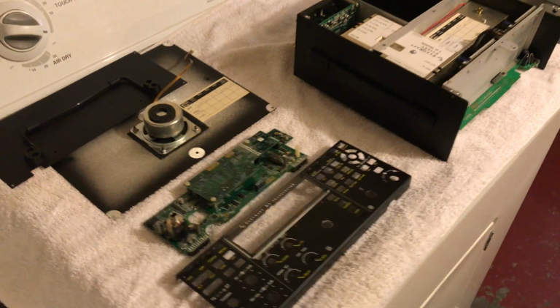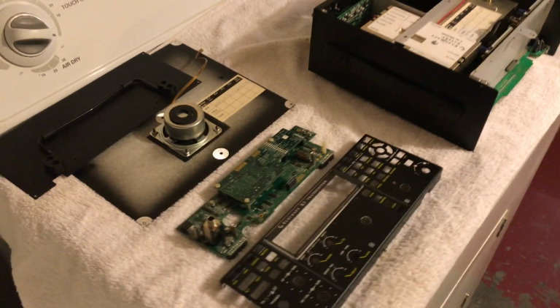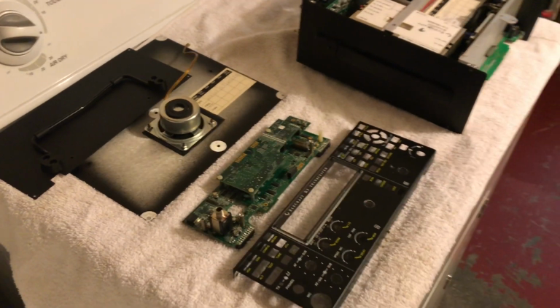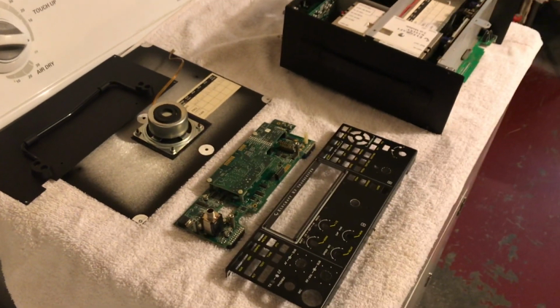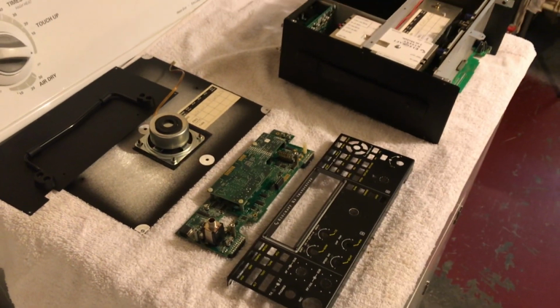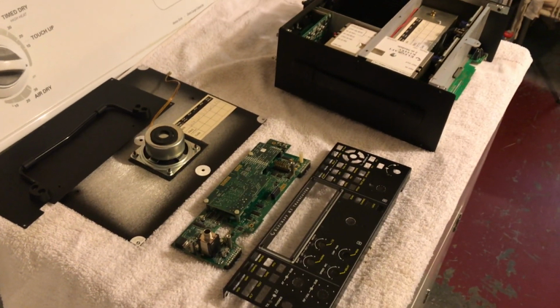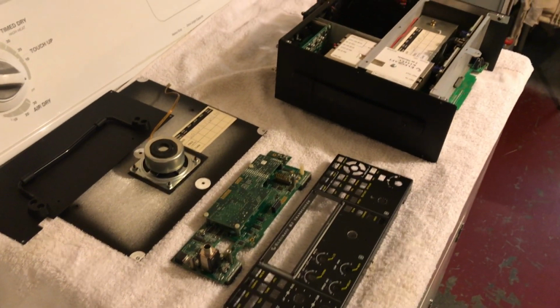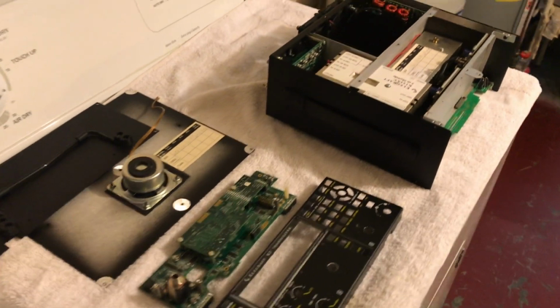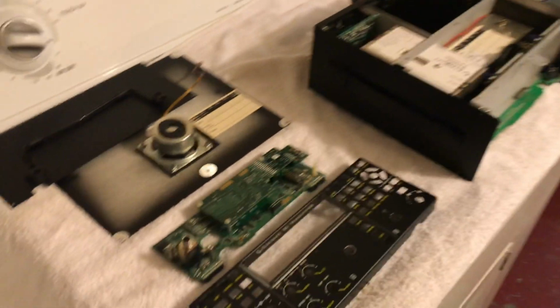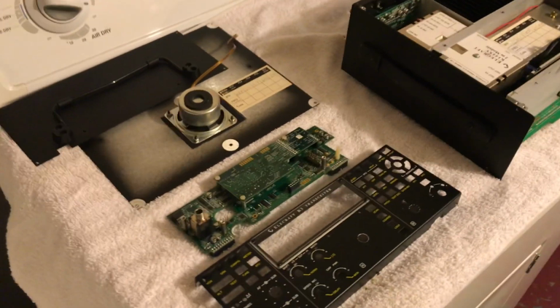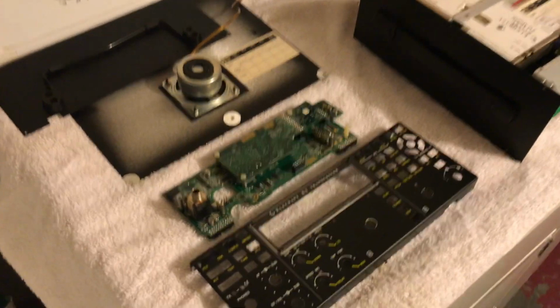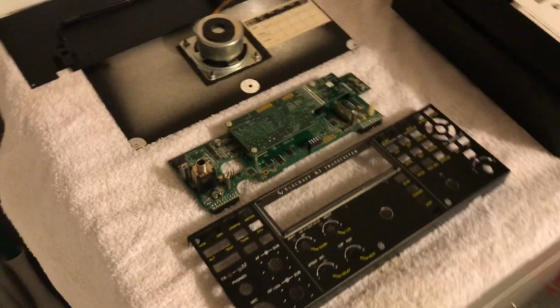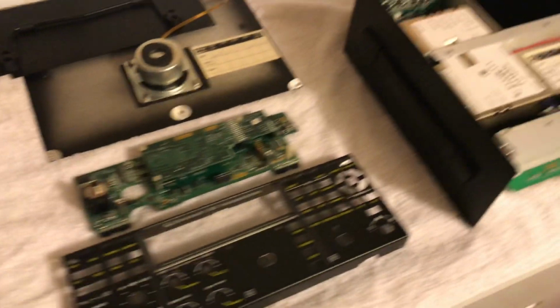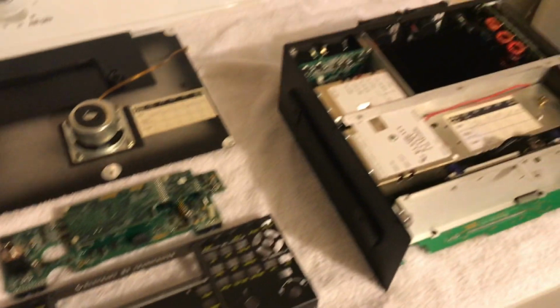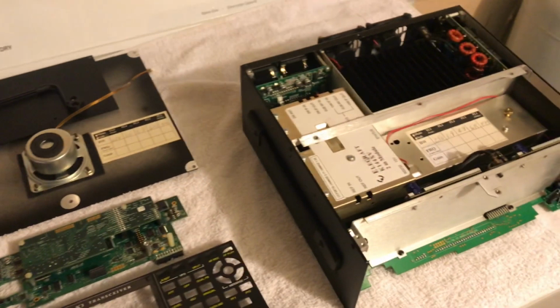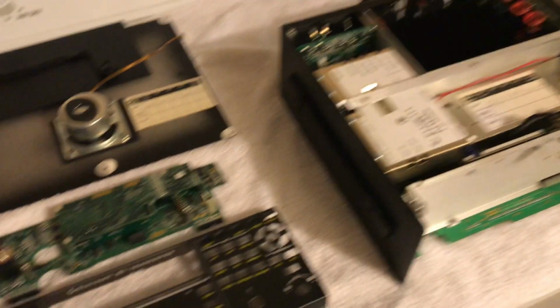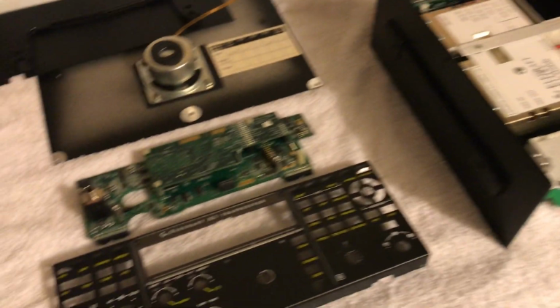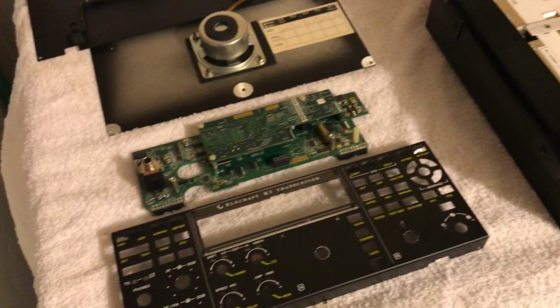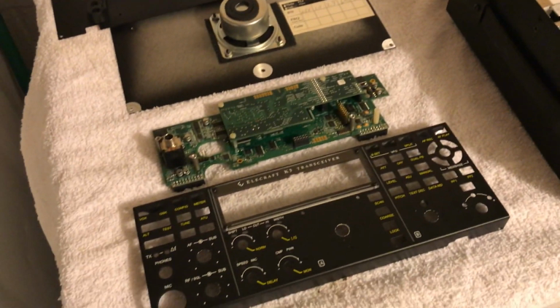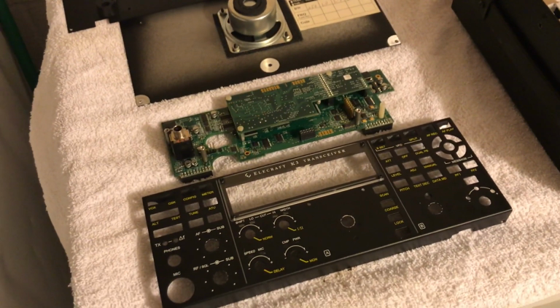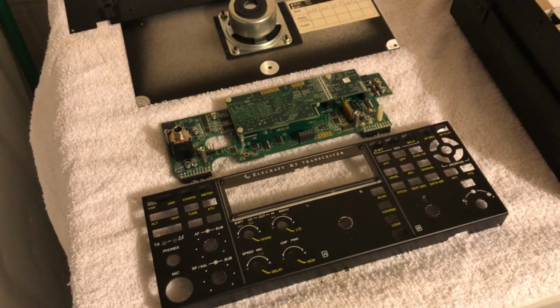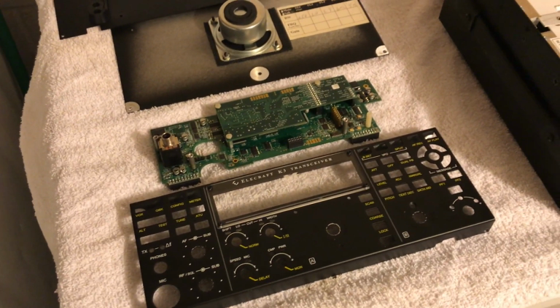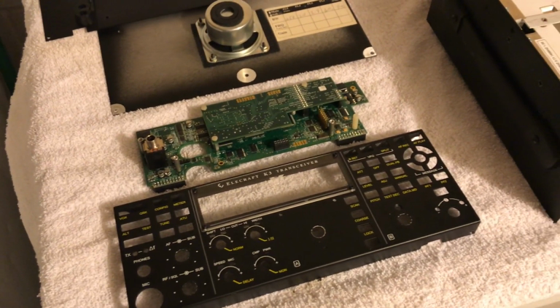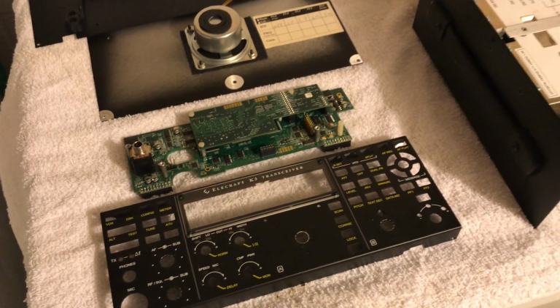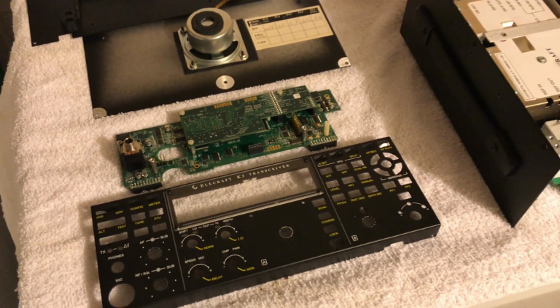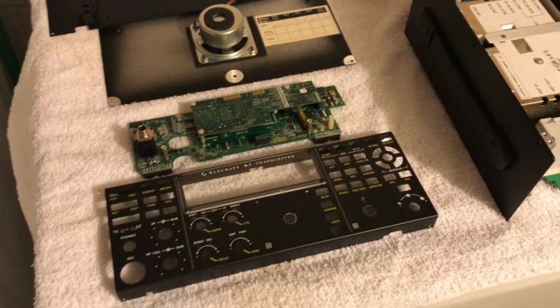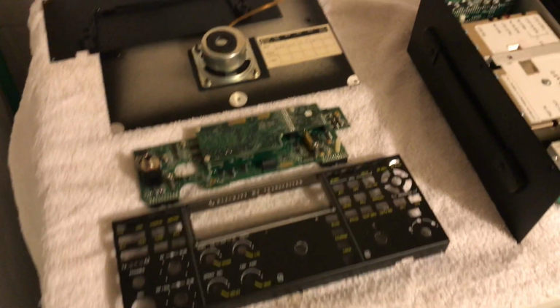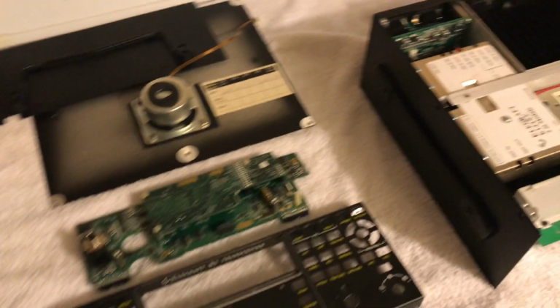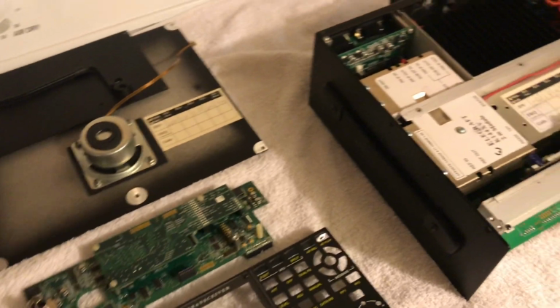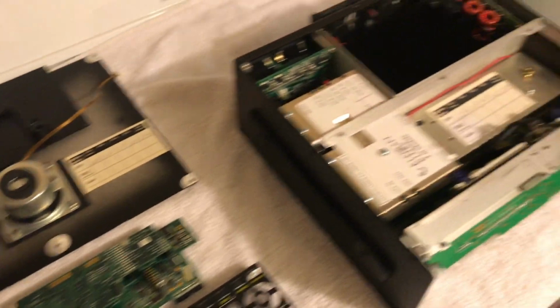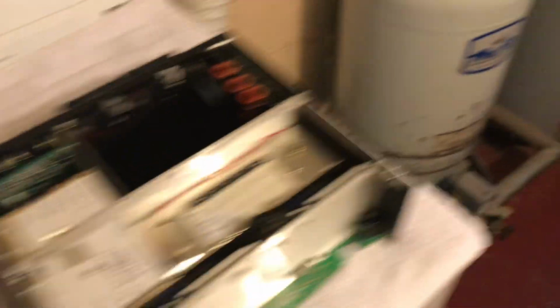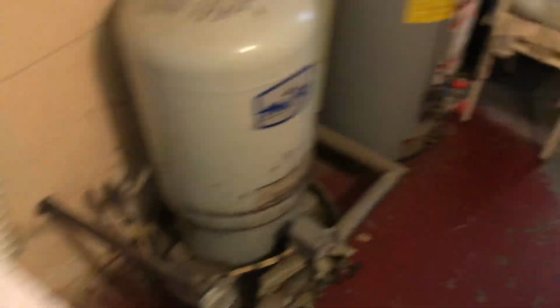This is N2LEN with another quick video clip. This is the Elecraft K3. The front panel is actually removed. We're going to be replacing the keypad.